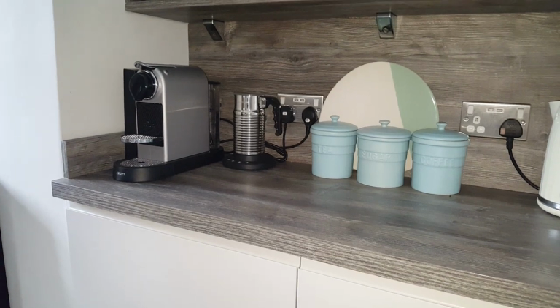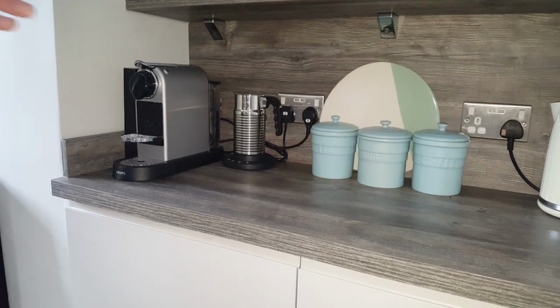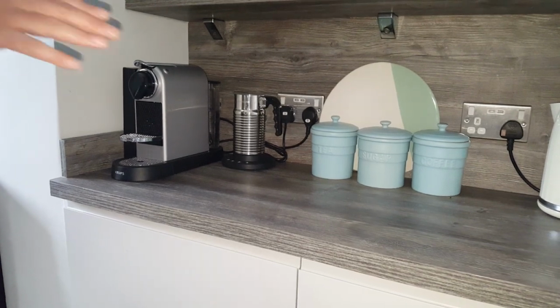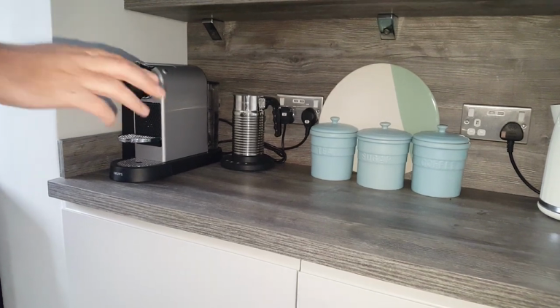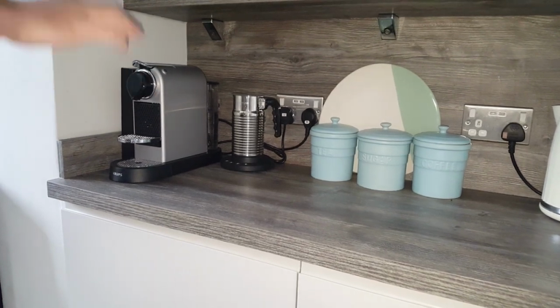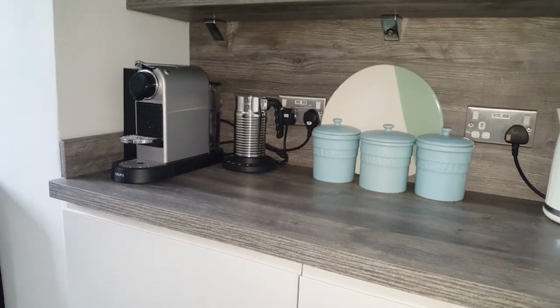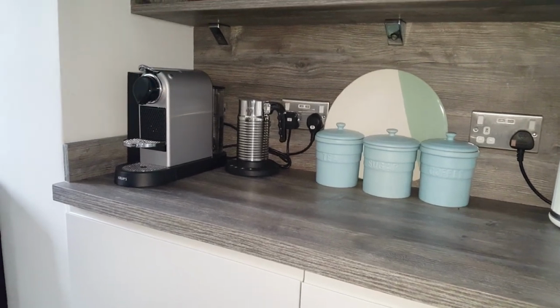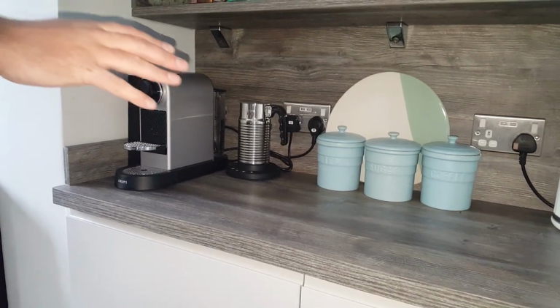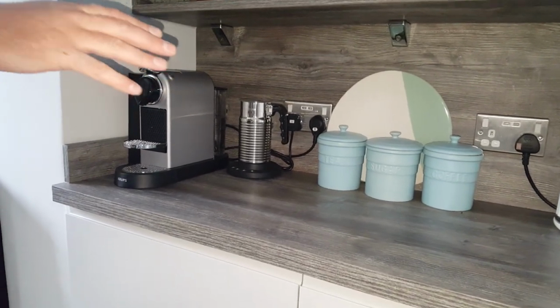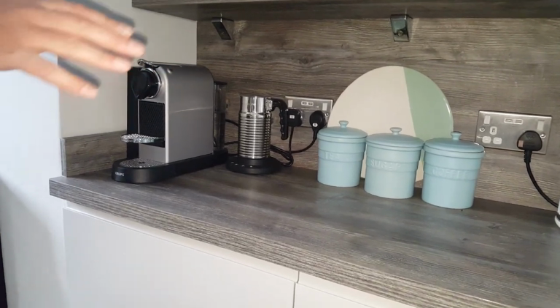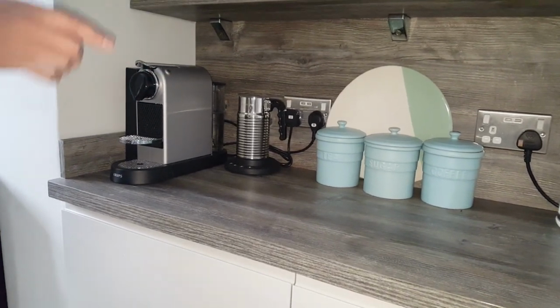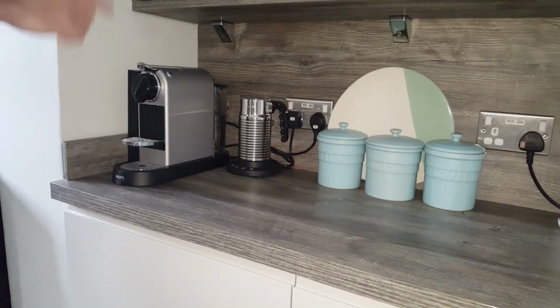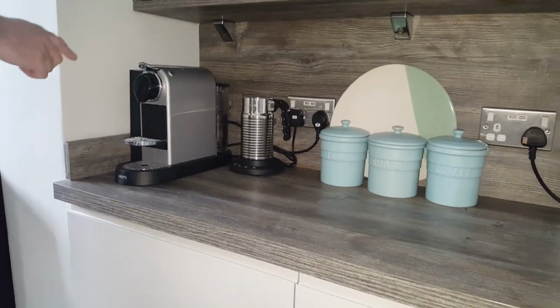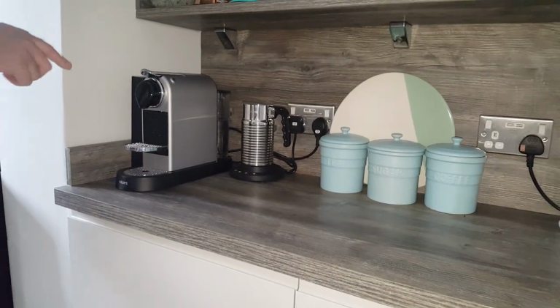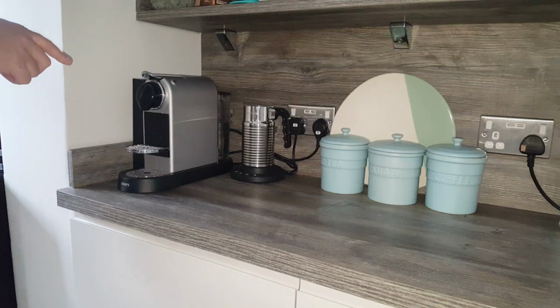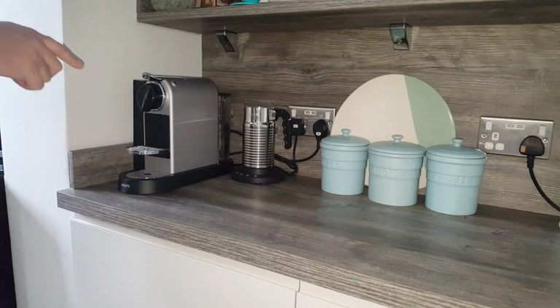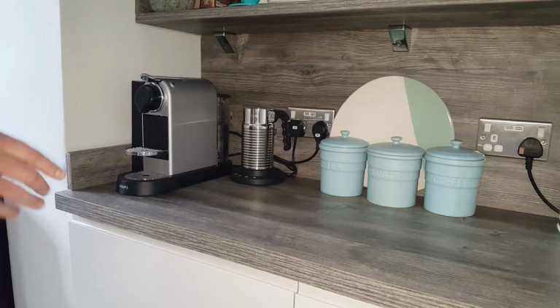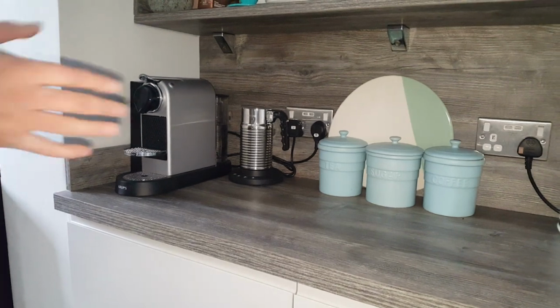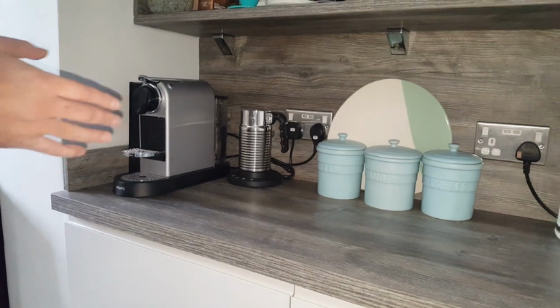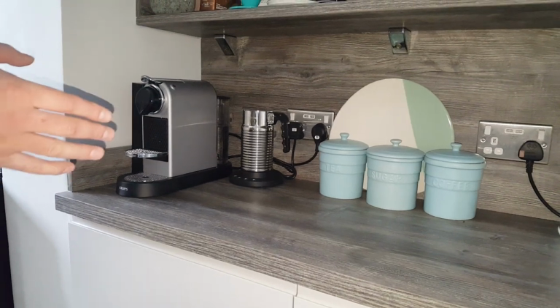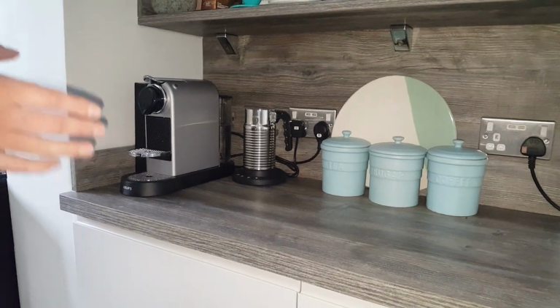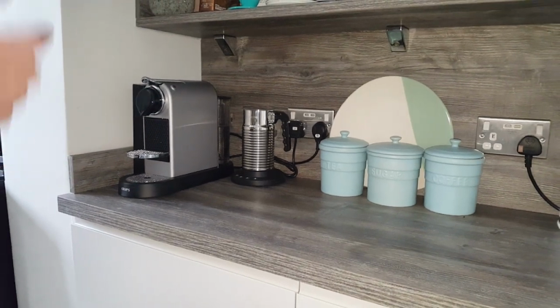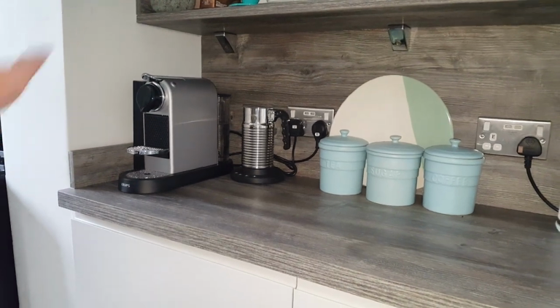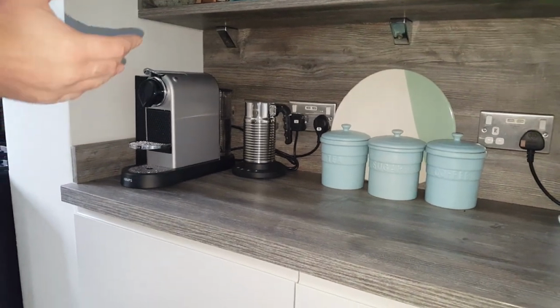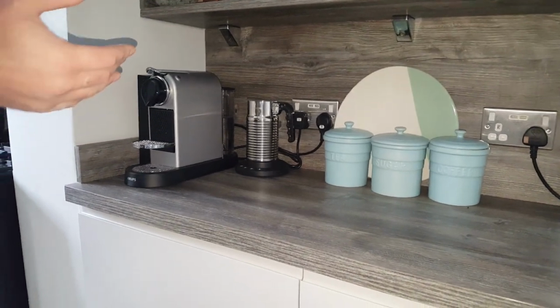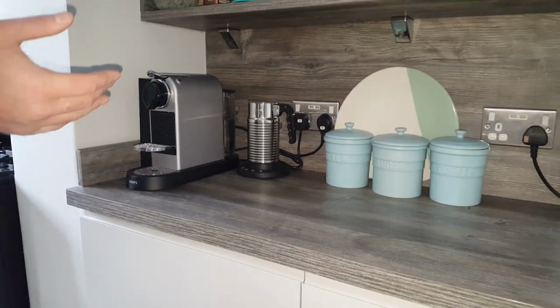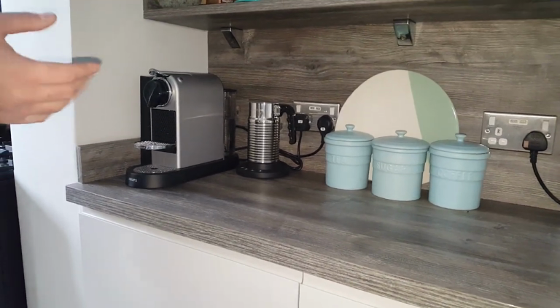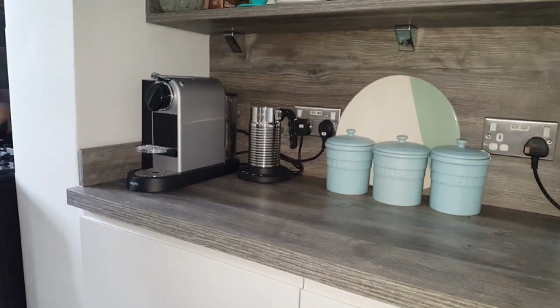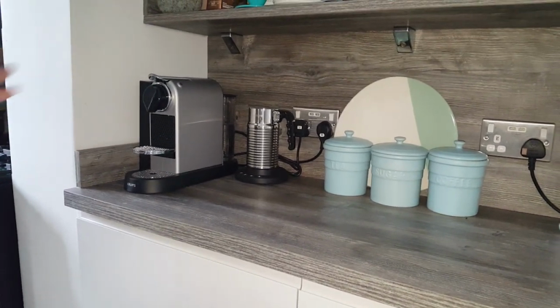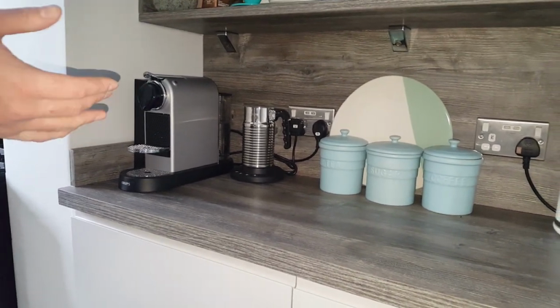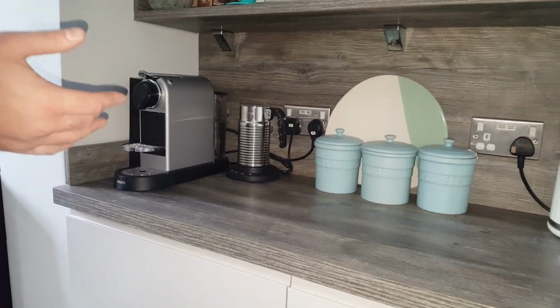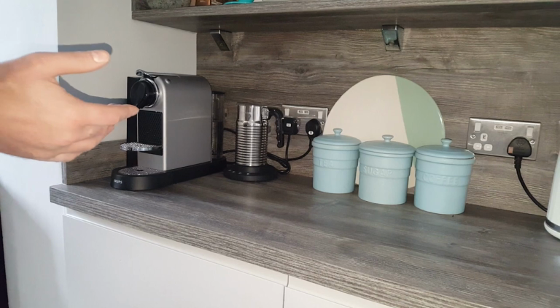Today's video is just about hot chocolate capsules for the Nespresso machine — do Nespresso do them? It's something I've been looking into recently, so I thought I'd share what I found with you.